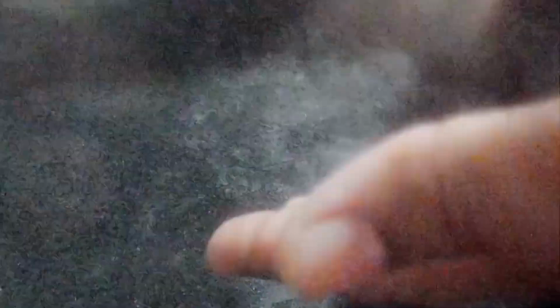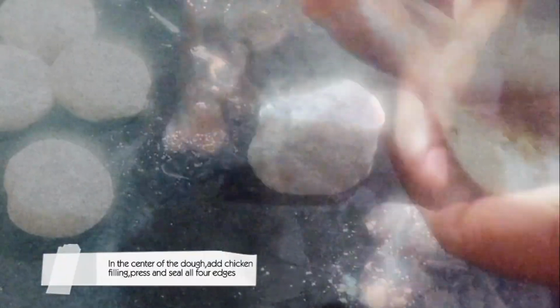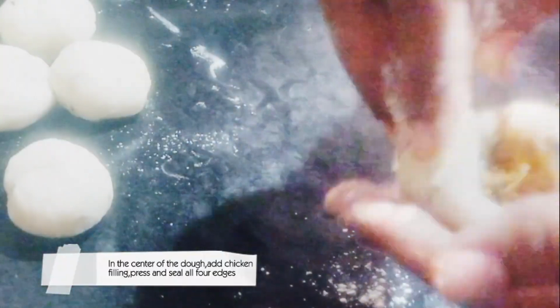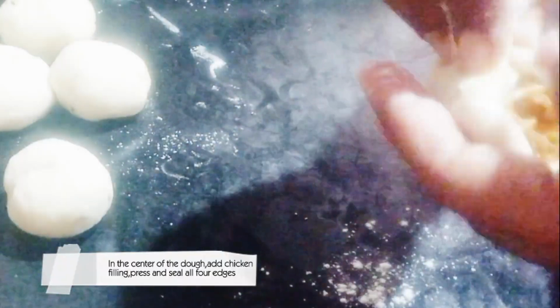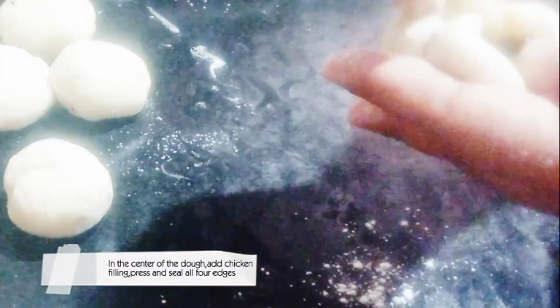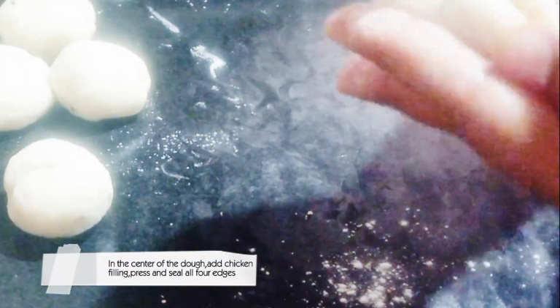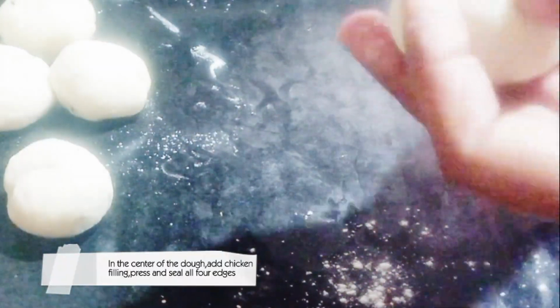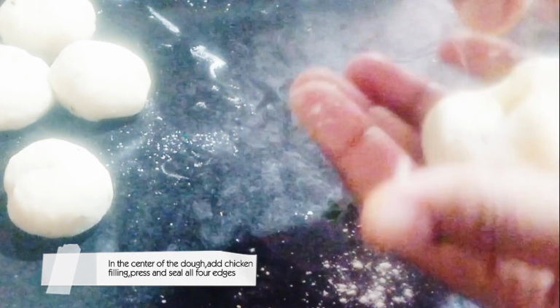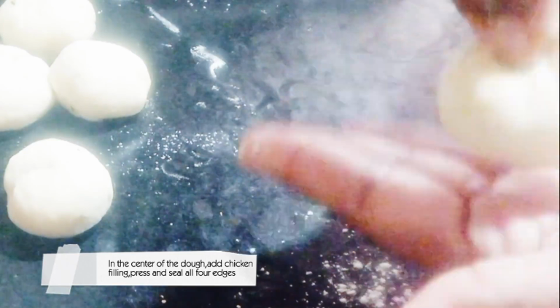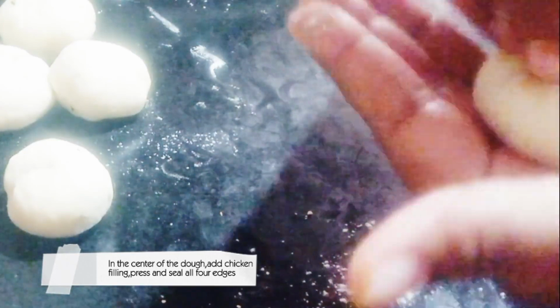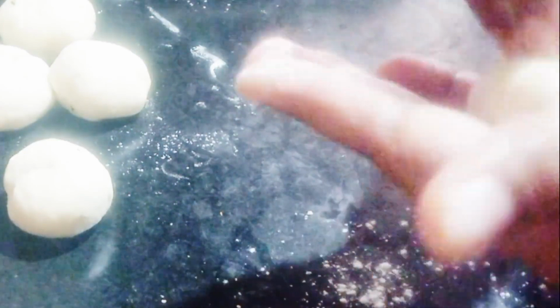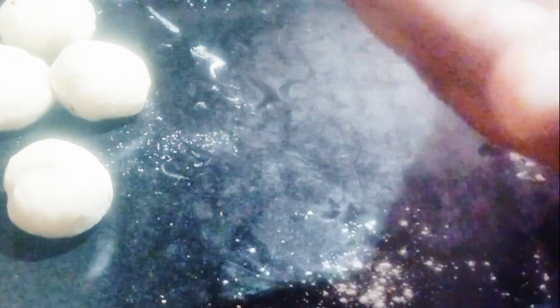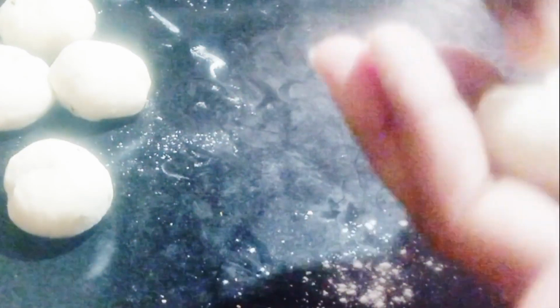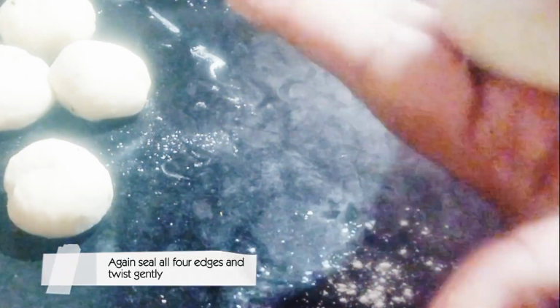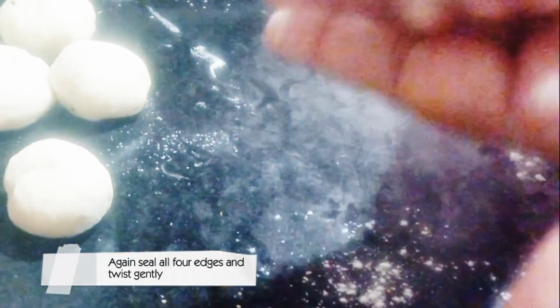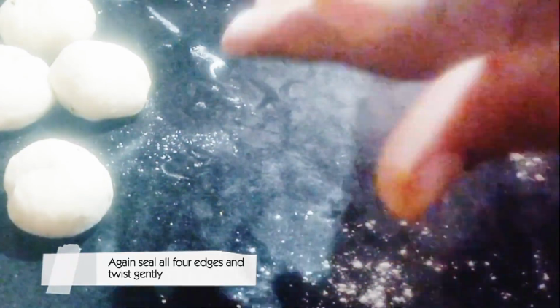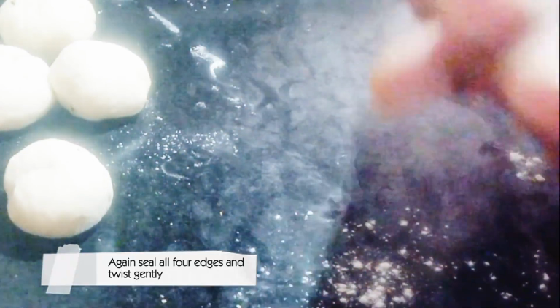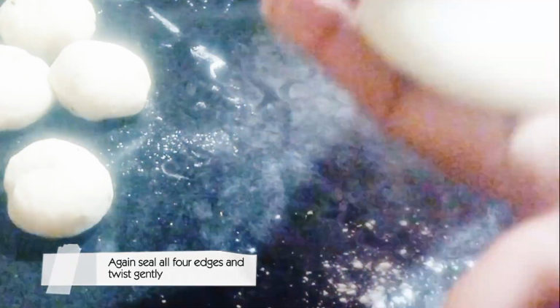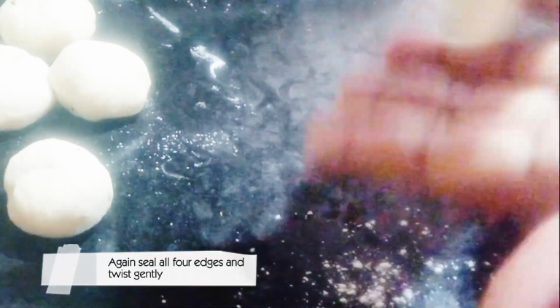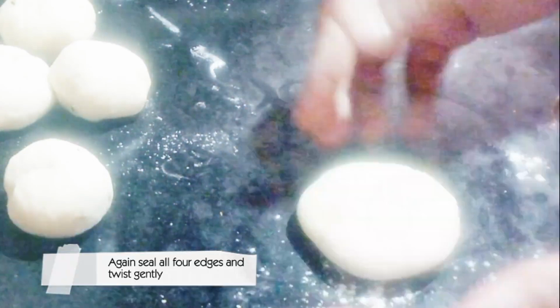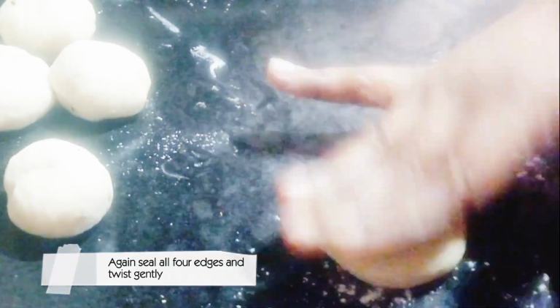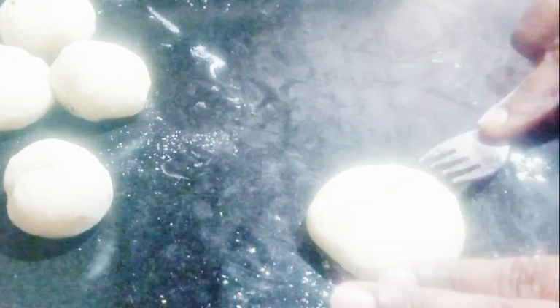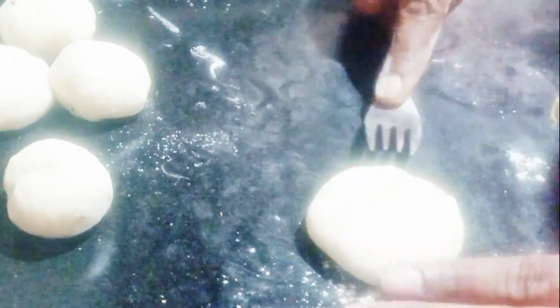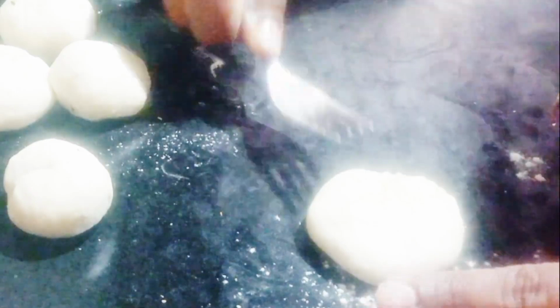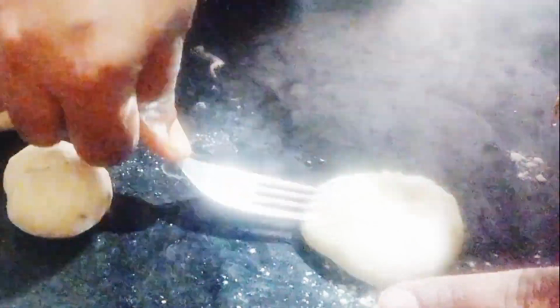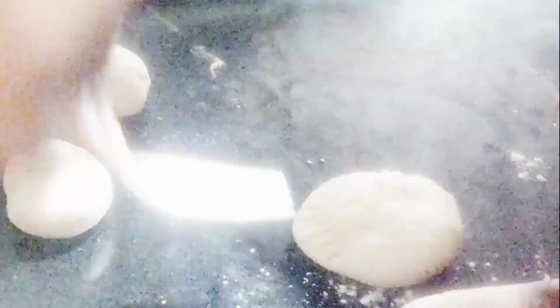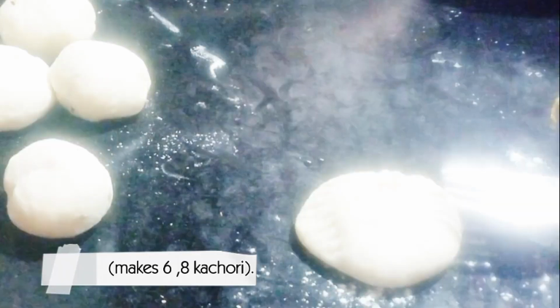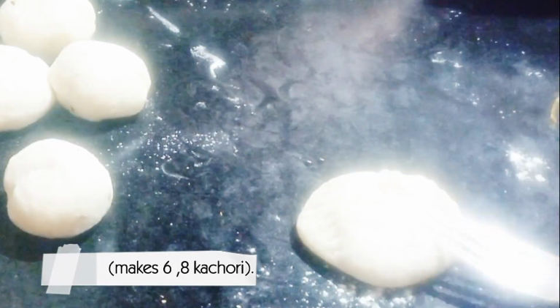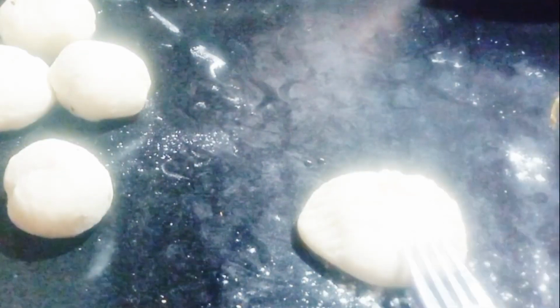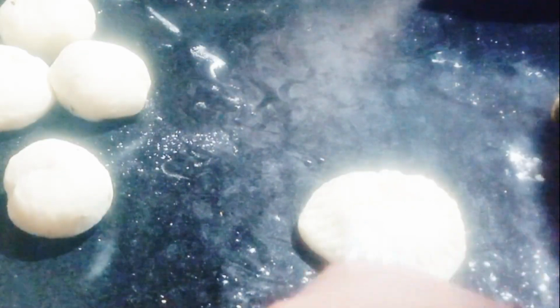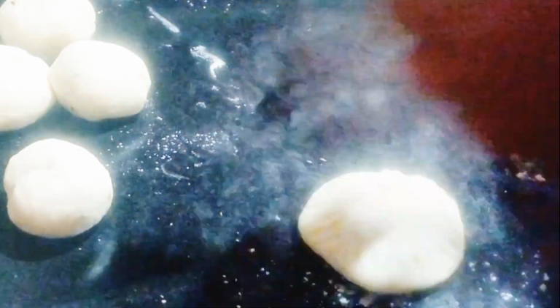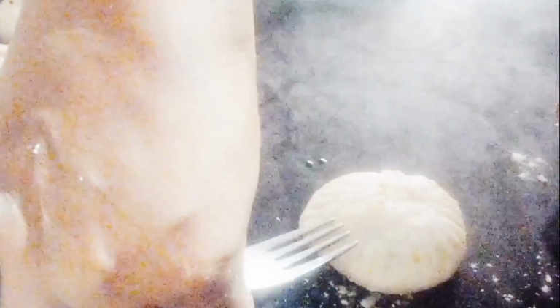In the center of the dough, add chicken filling. Press and seal all four edges. Again seal all four edges and twist gently. Make 6 to 8 kachori.